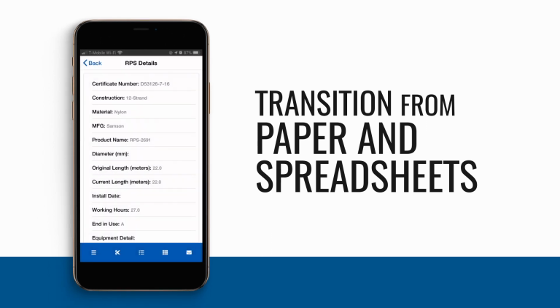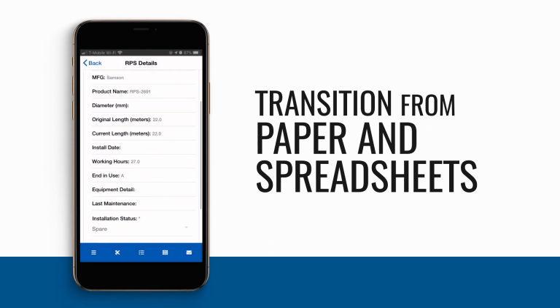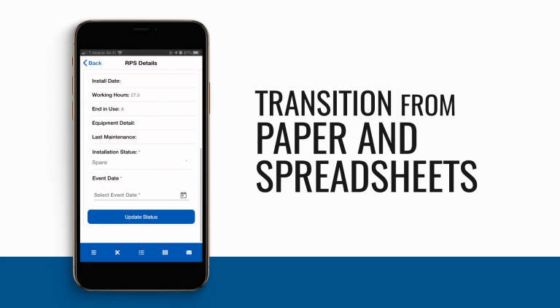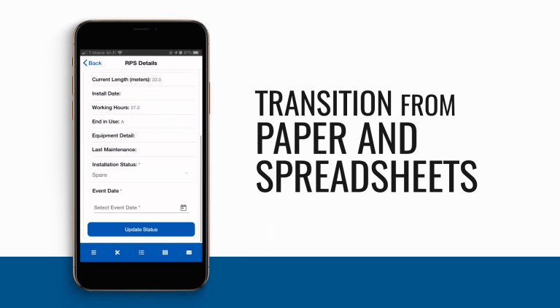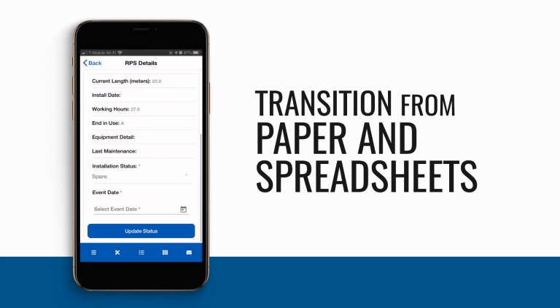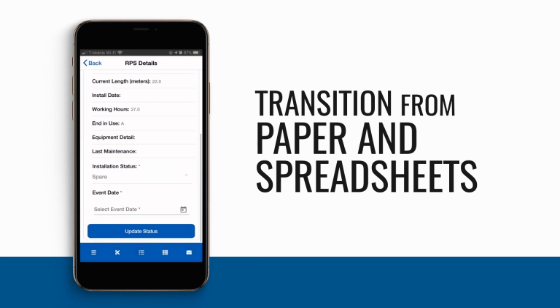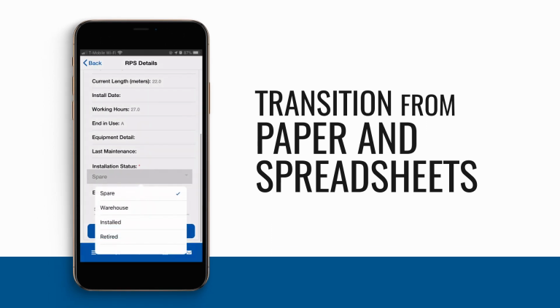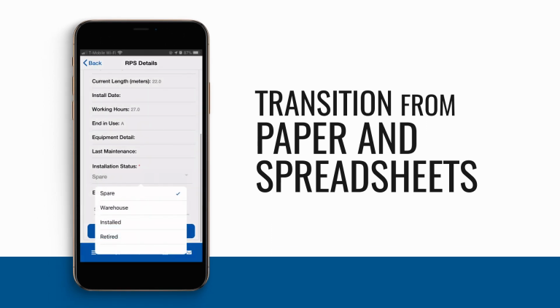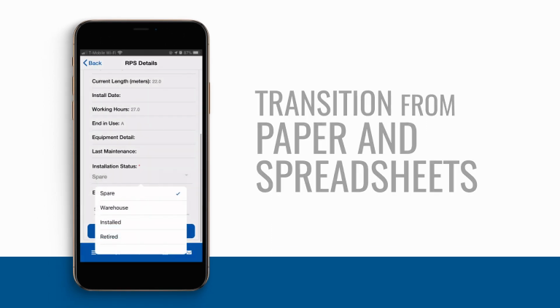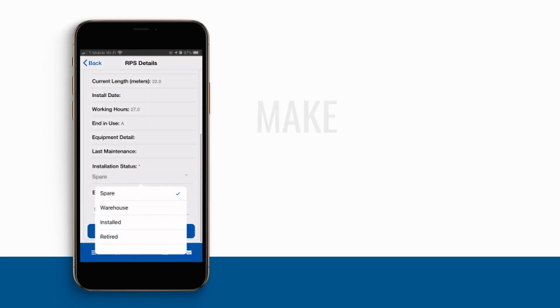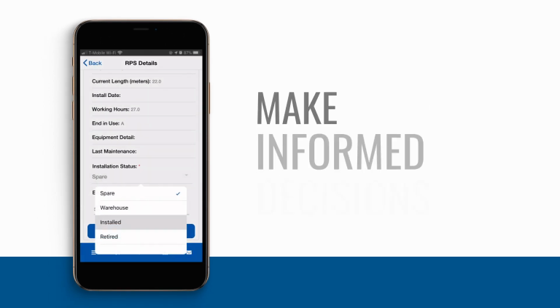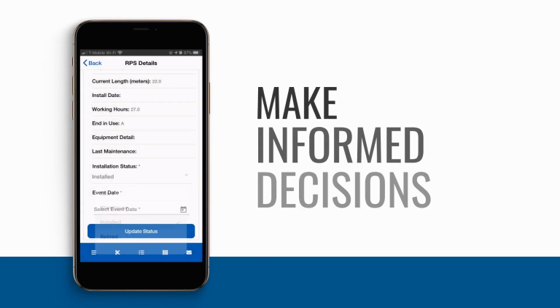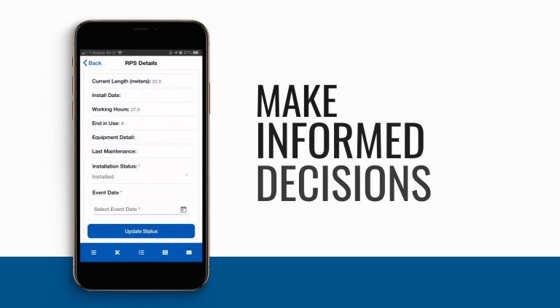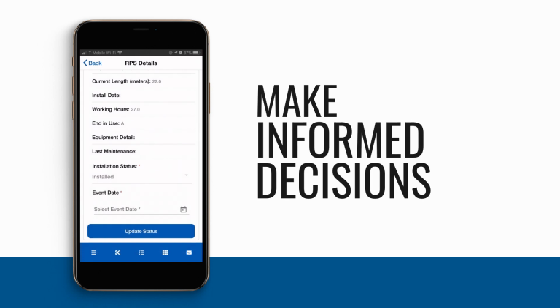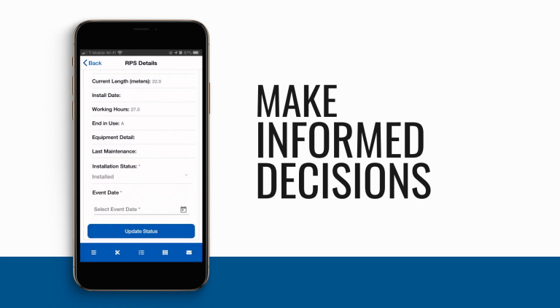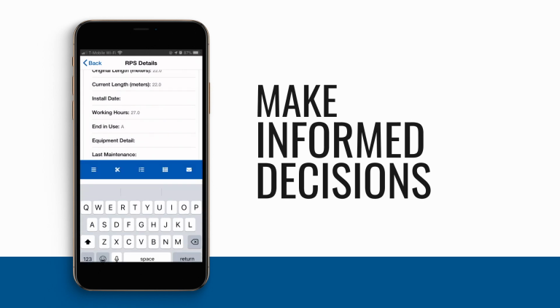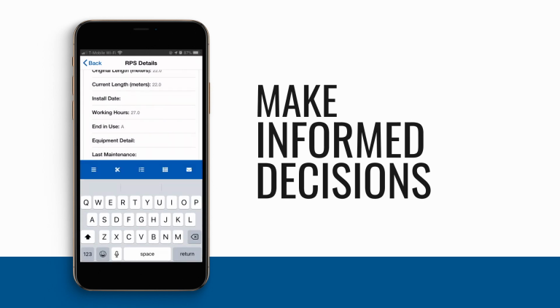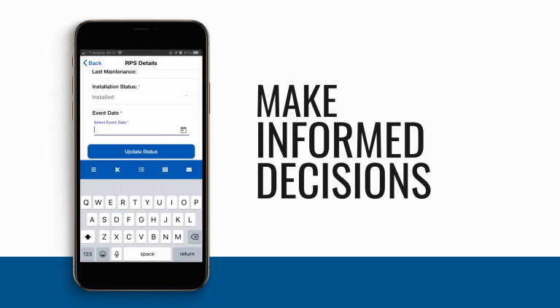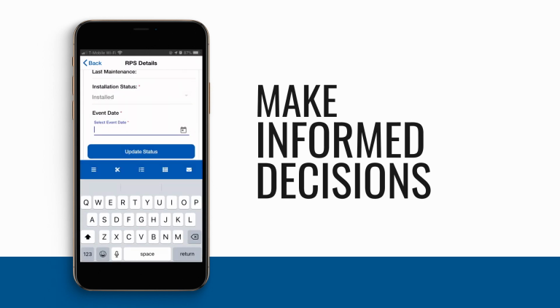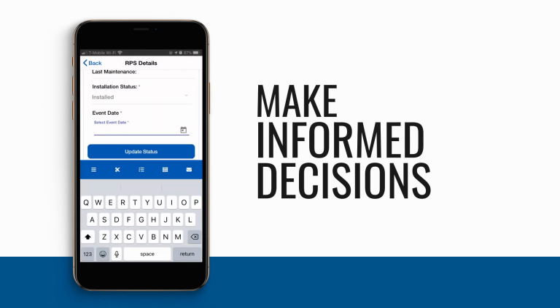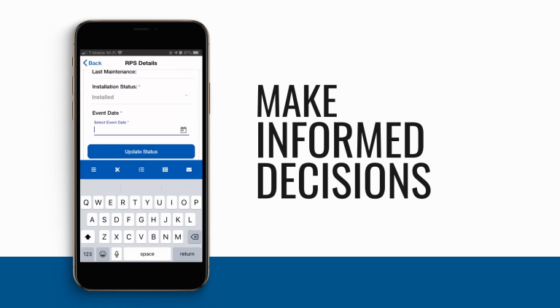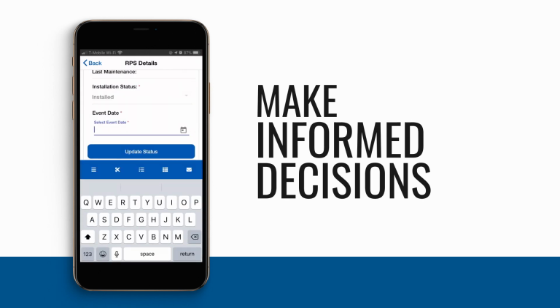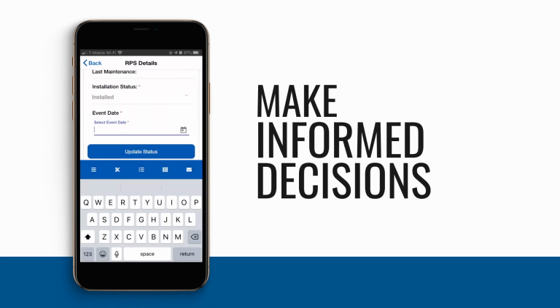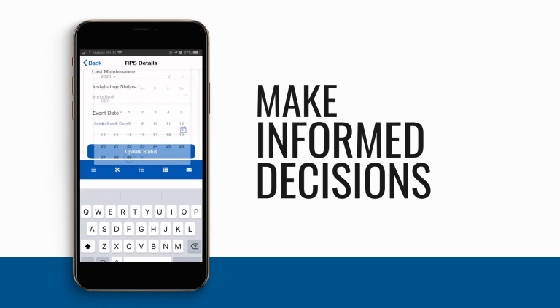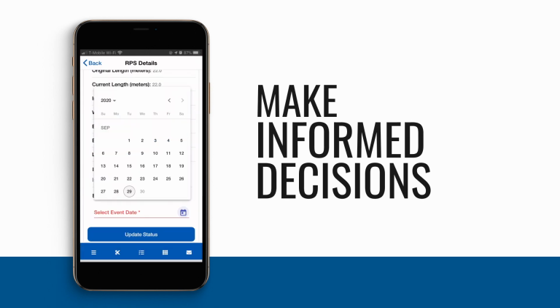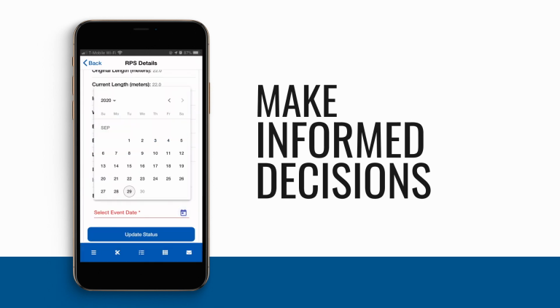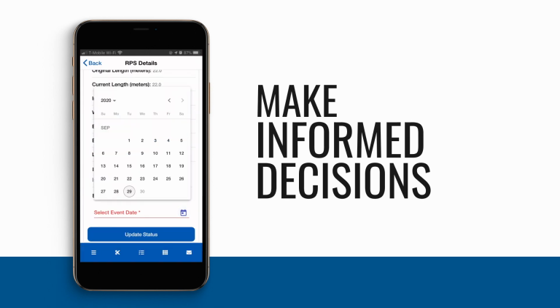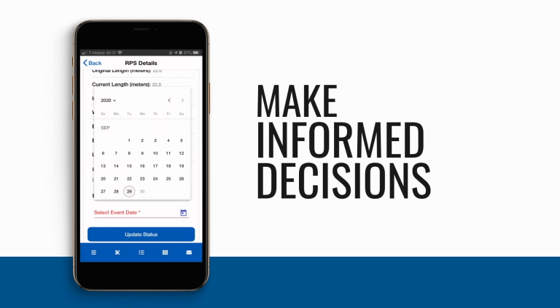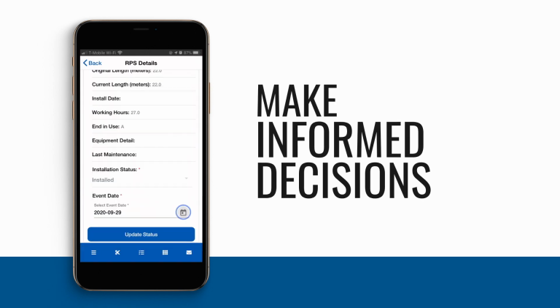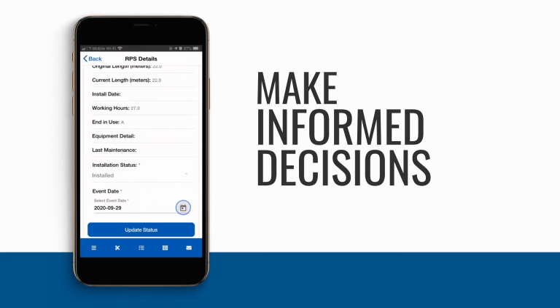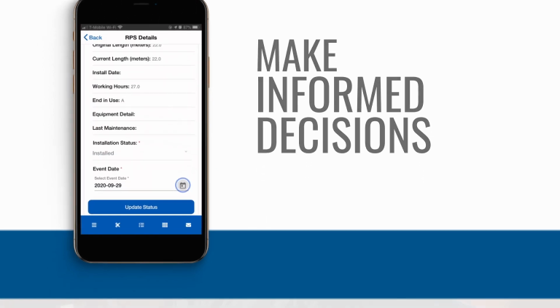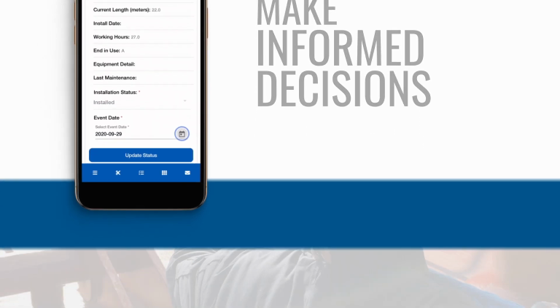Tie your usage tracking to your maintenance data to help make informed decisions about rope usage and retirement. All with ease on the new Samson app.